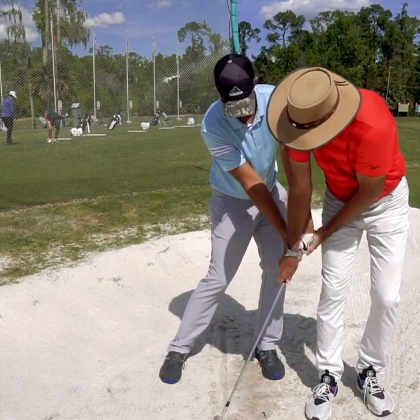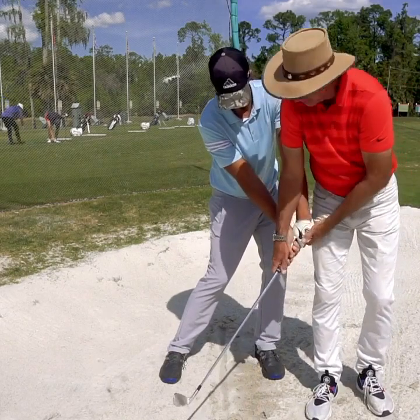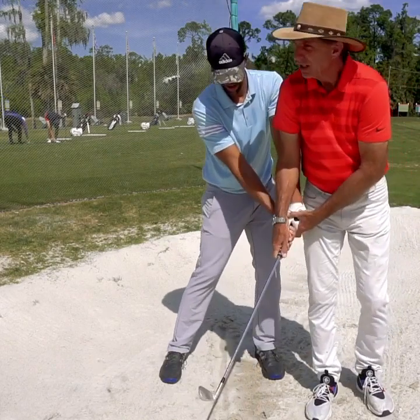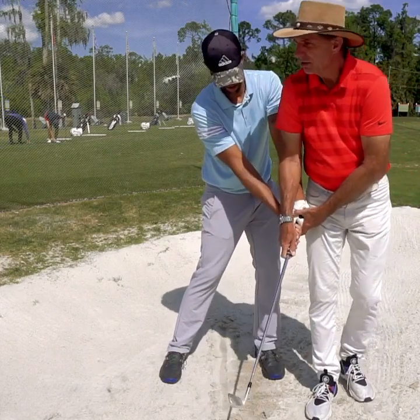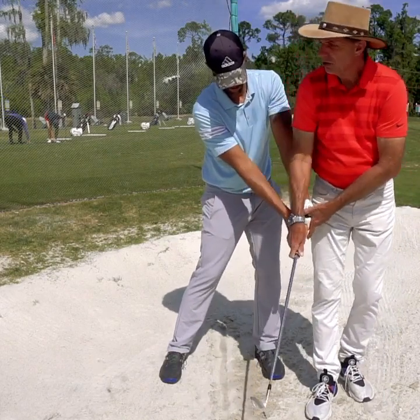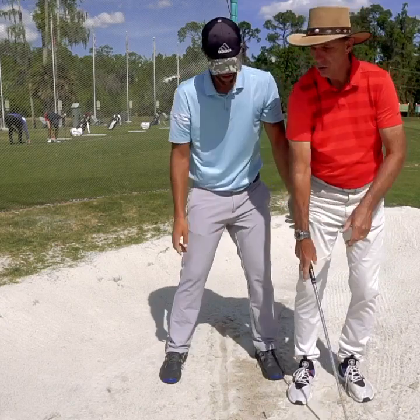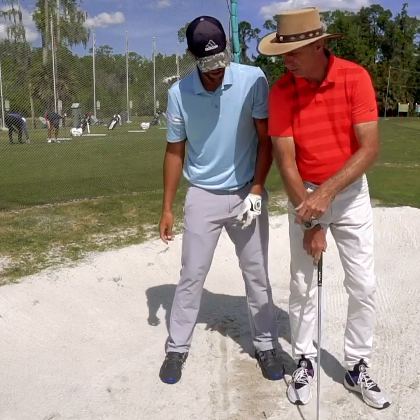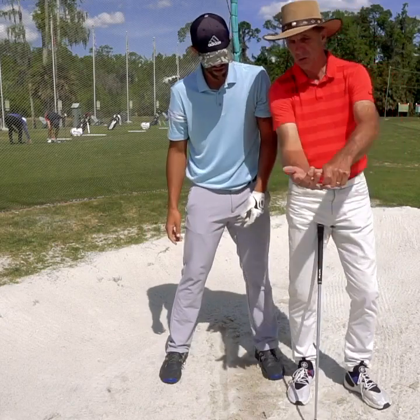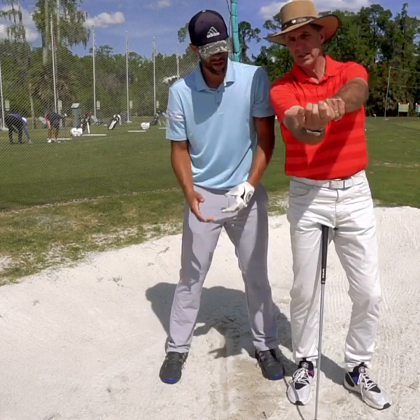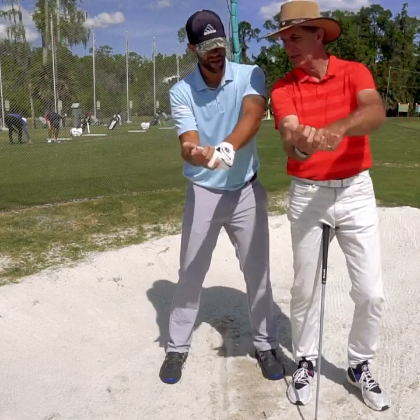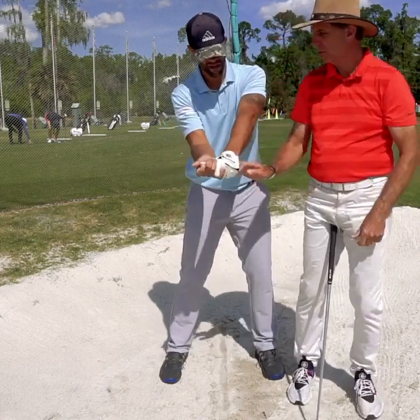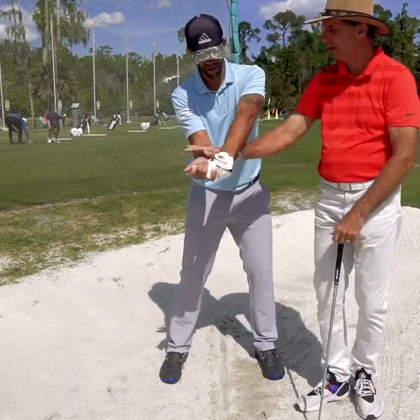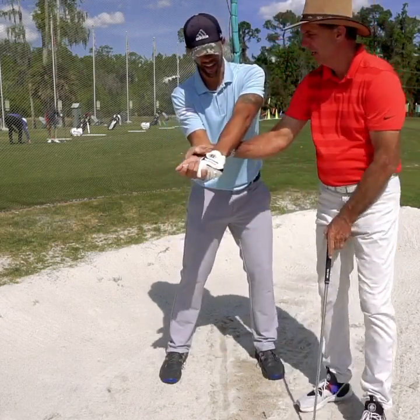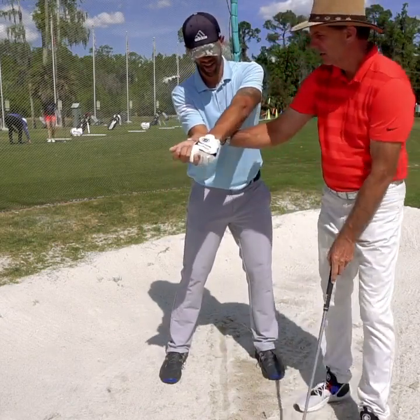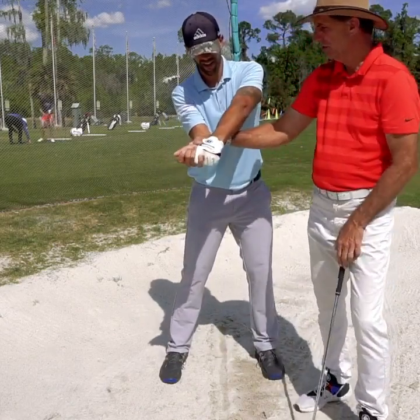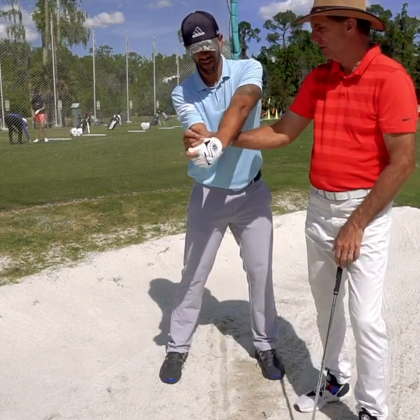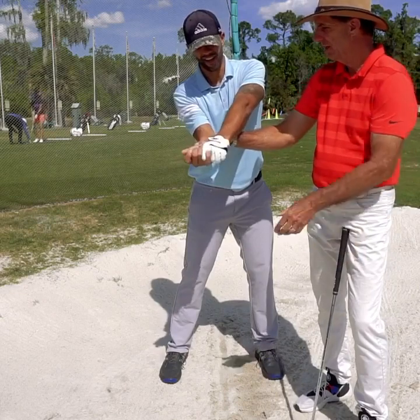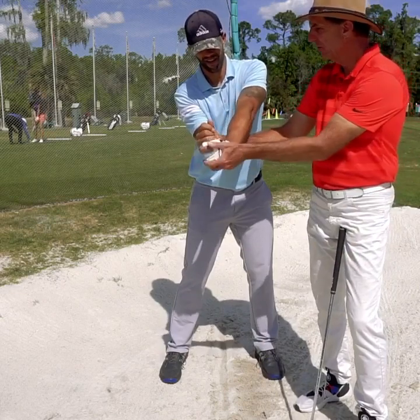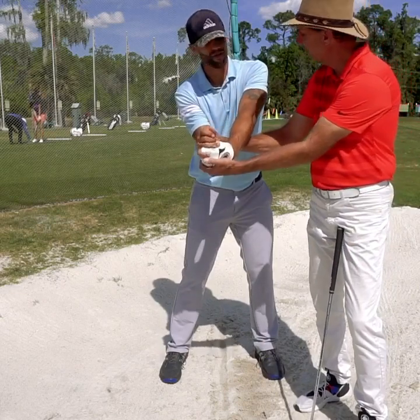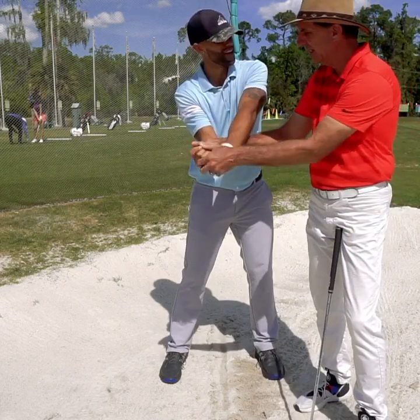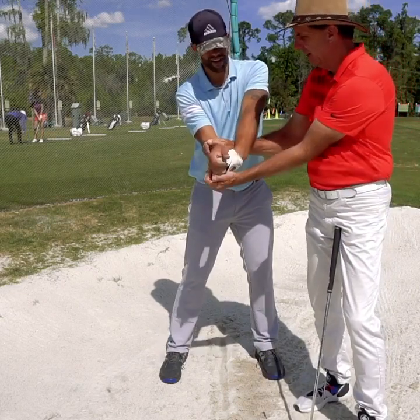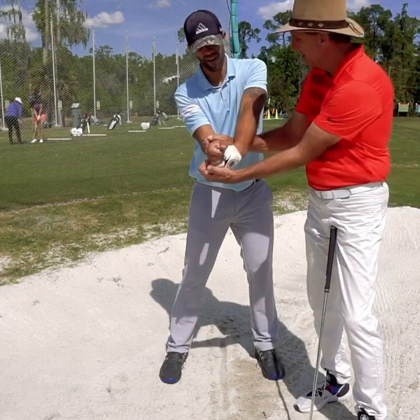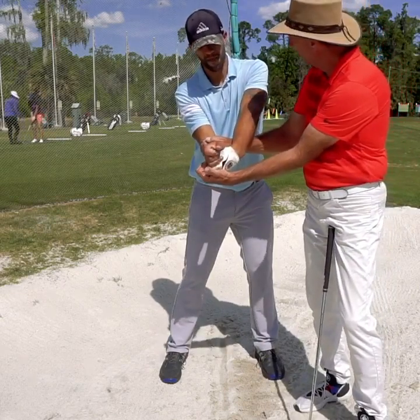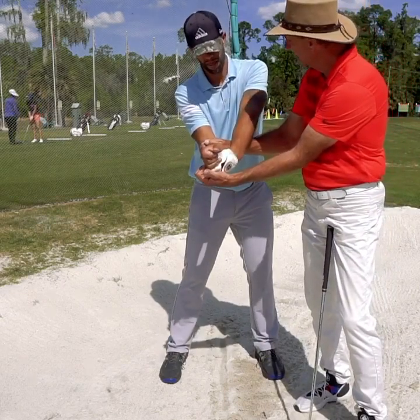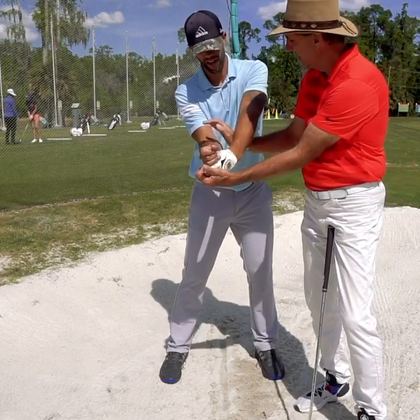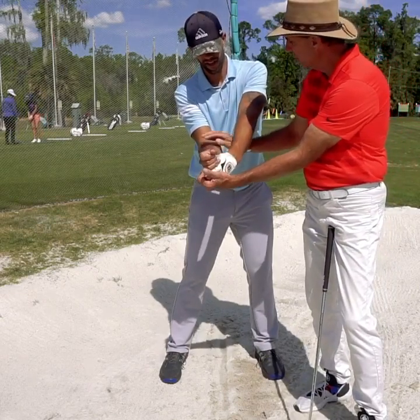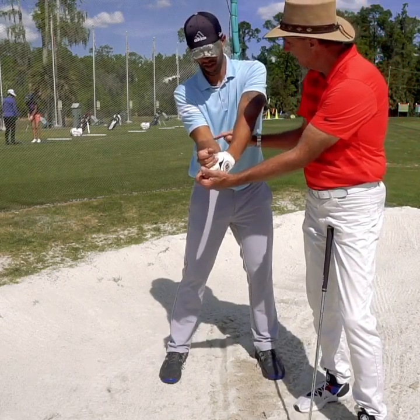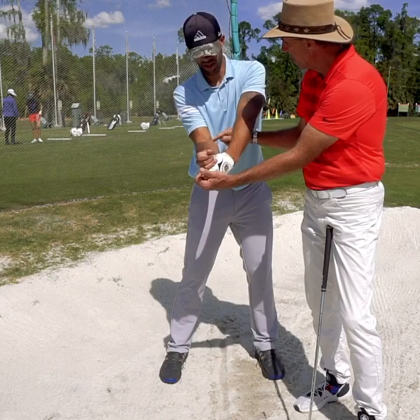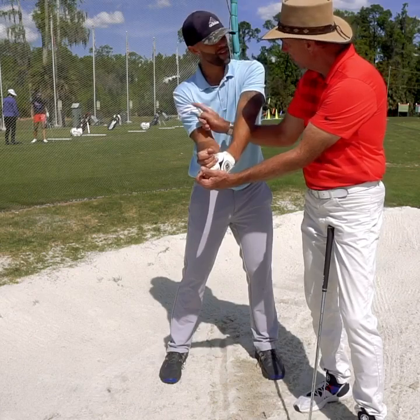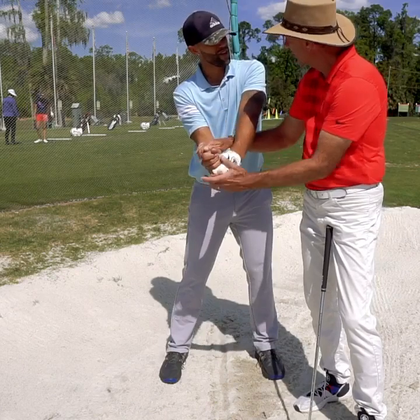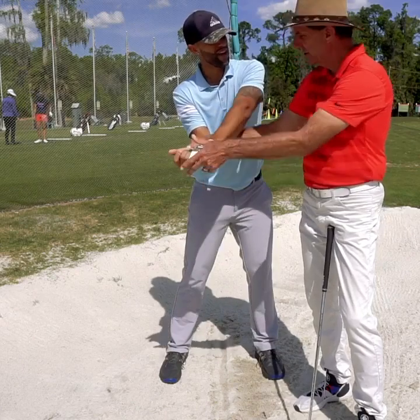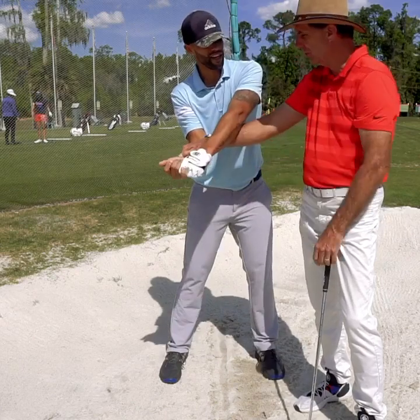When you flick it, turn the left wrist. Okay, let go of the club — hold, stay where you are — hold your hands like this. Remember we've done this? Twist your wrist — there you go. That's the flick of the wrist. Notice you didn't engage your elbow or your shoulder; you just did it with your wrist.